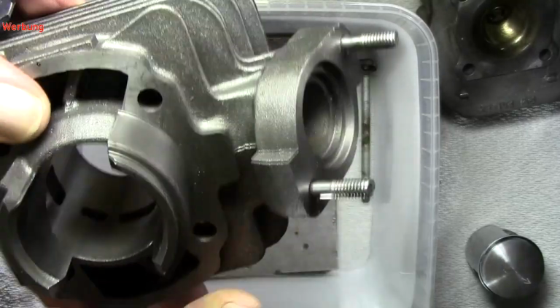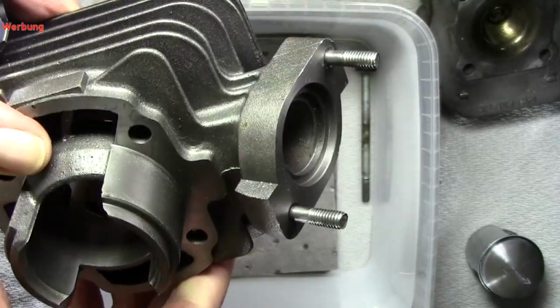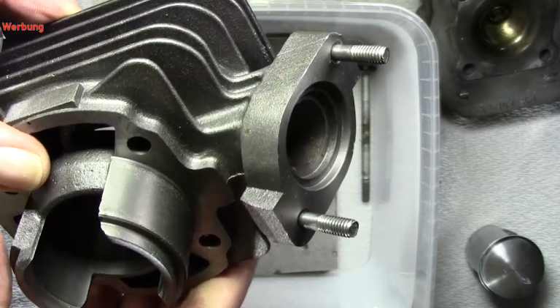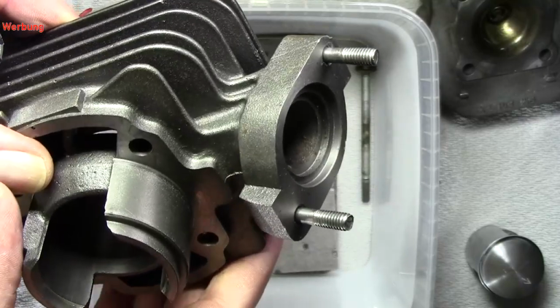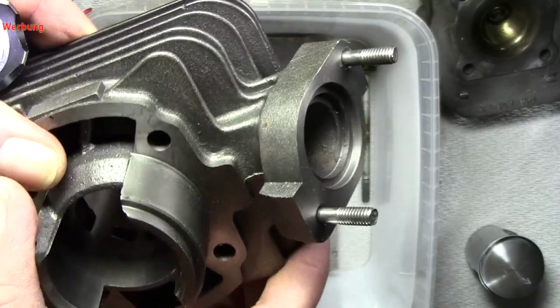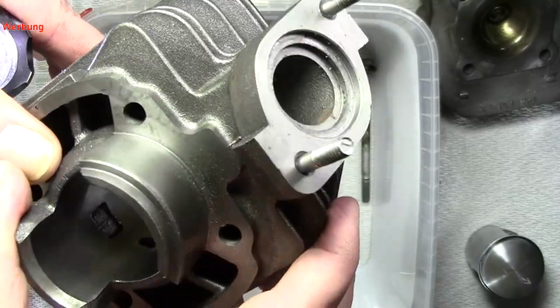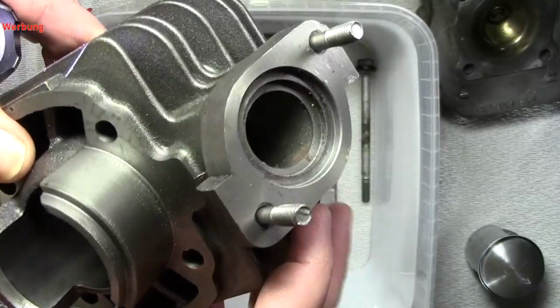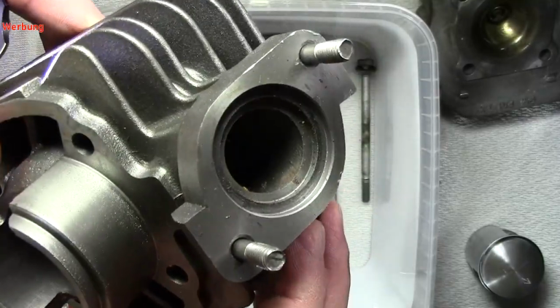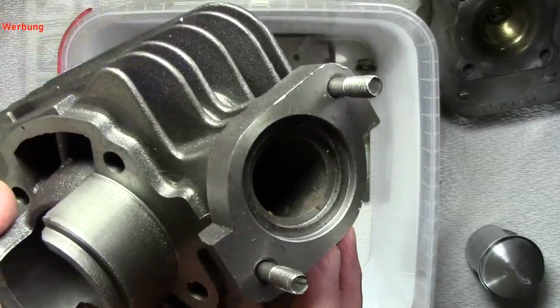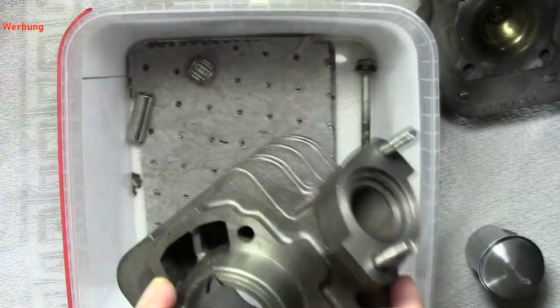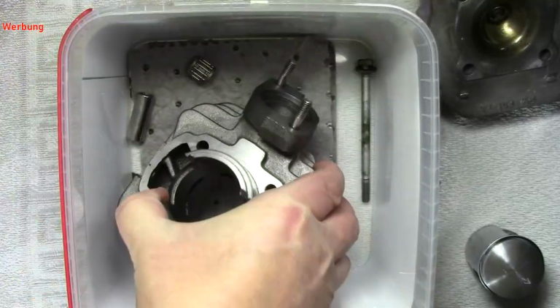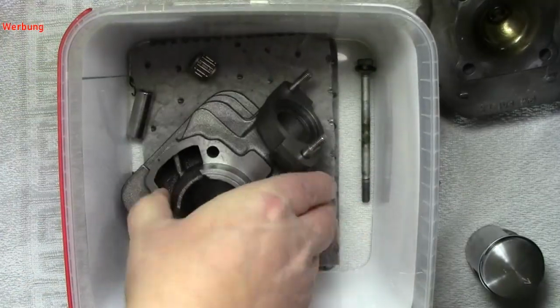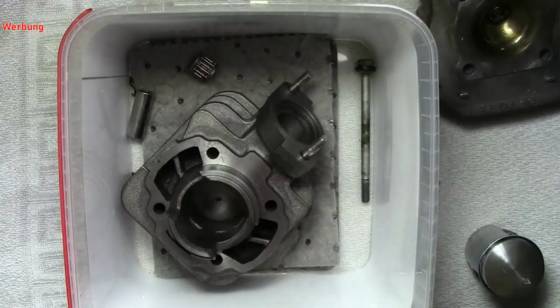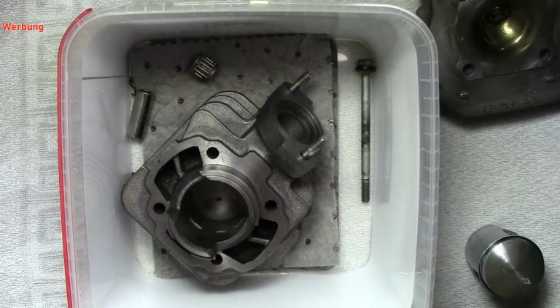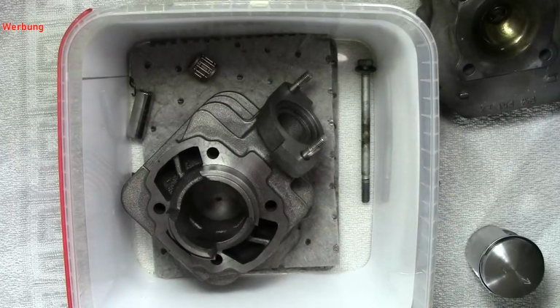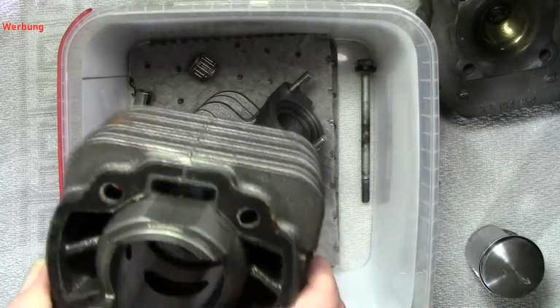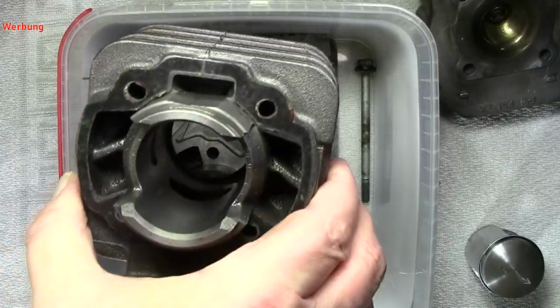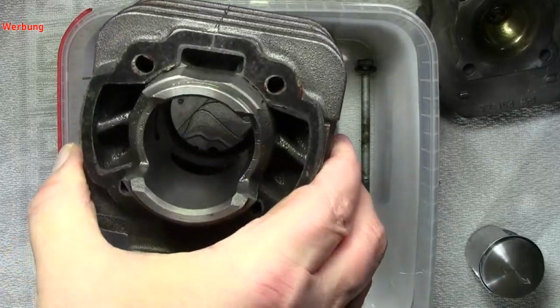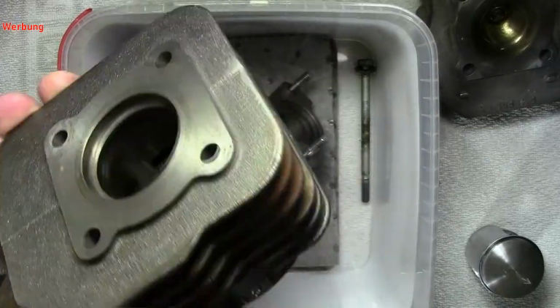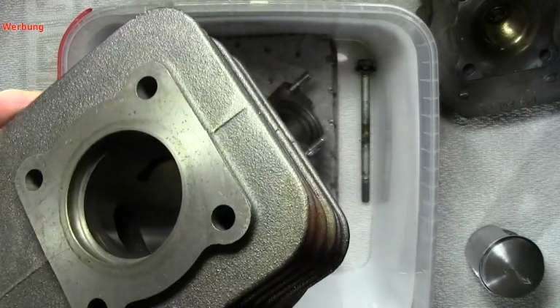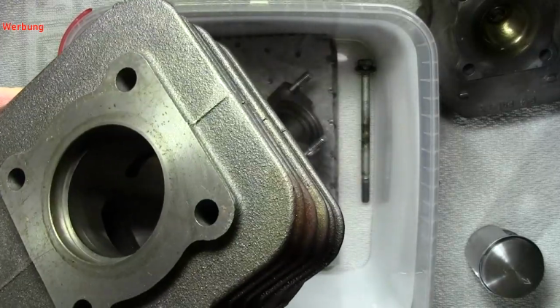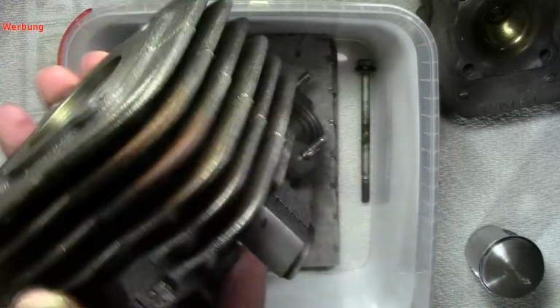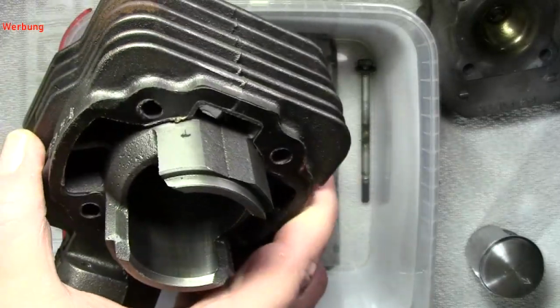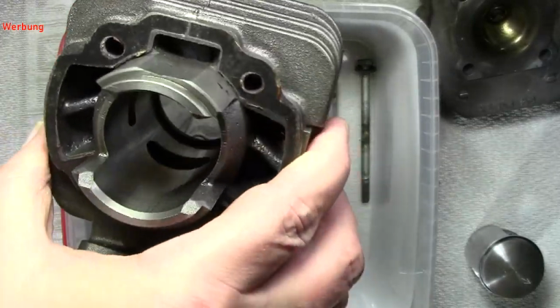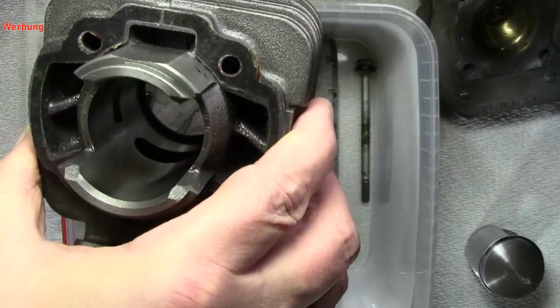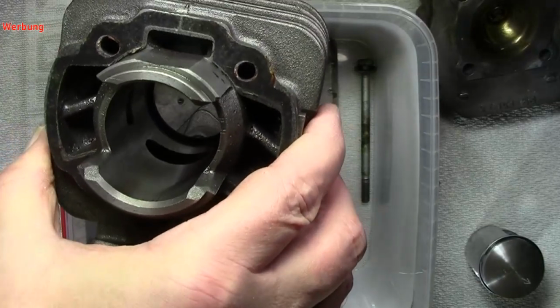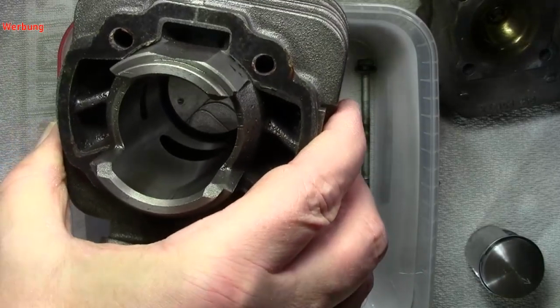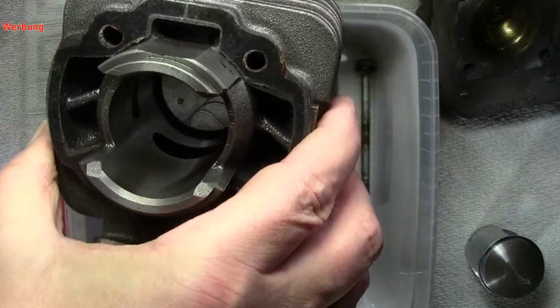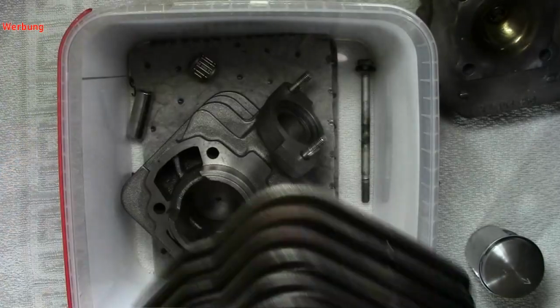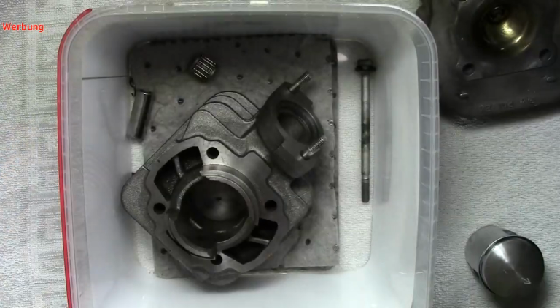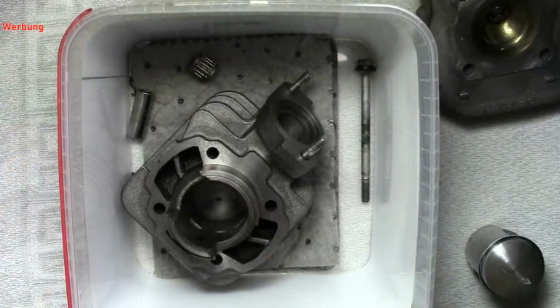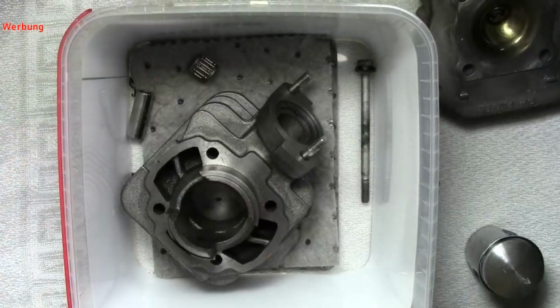Auf jeden Fall, ich sage mal, wie ich eben schon sagte: 97% besser als dieser — der alte. Obwohl — den bearbeite ich ja noch mal. Aber eins nach dem anderen.